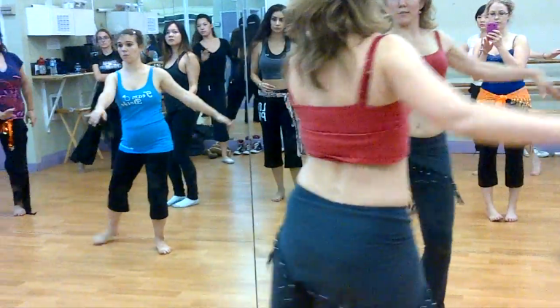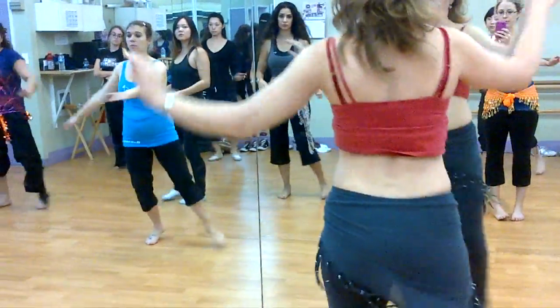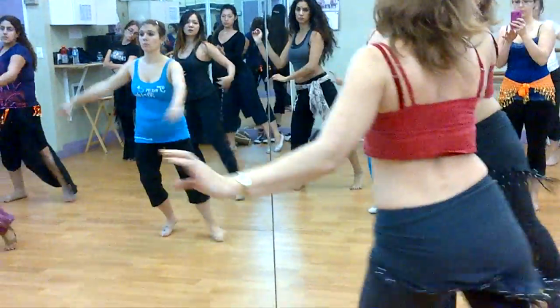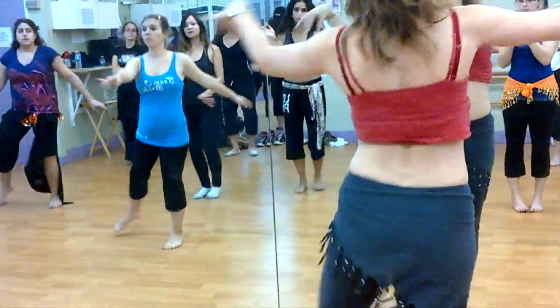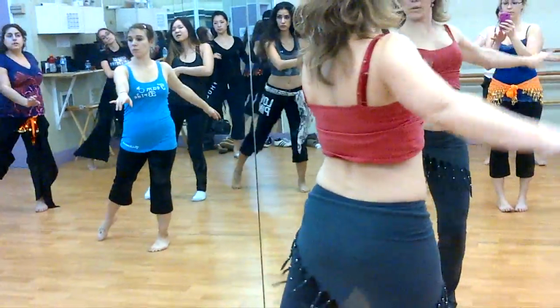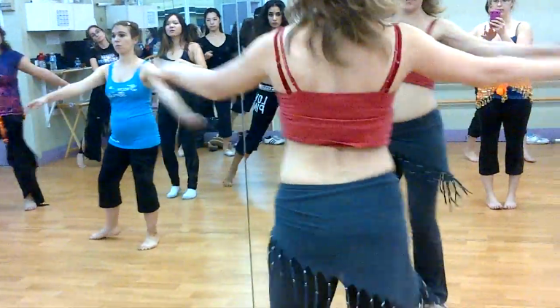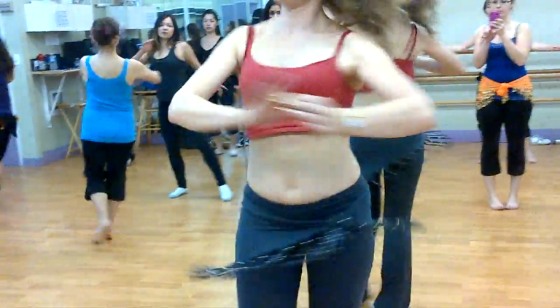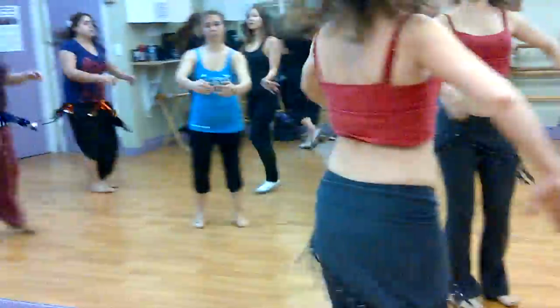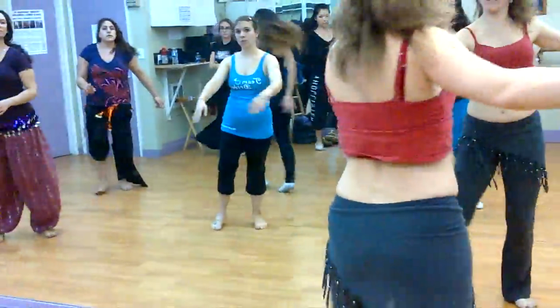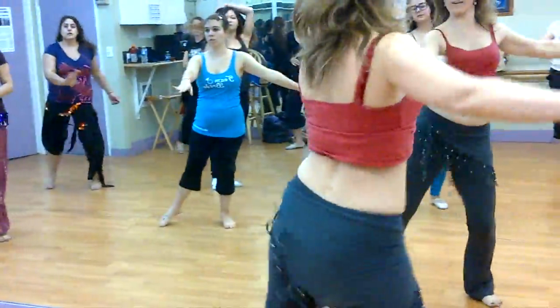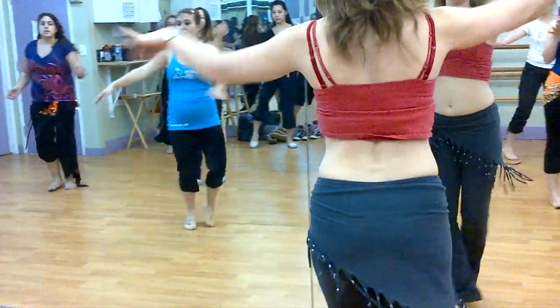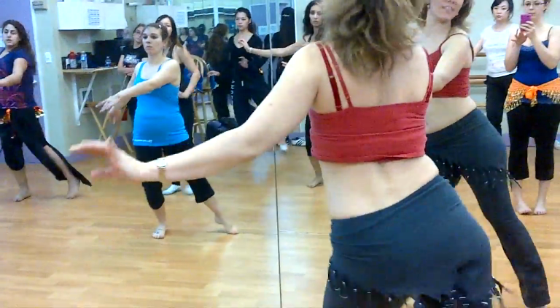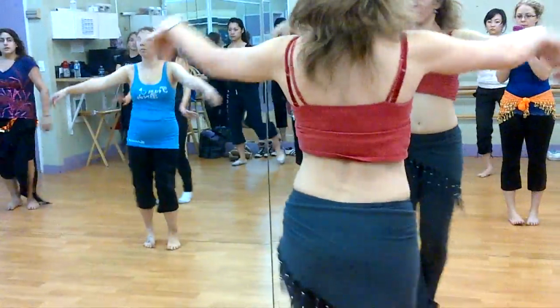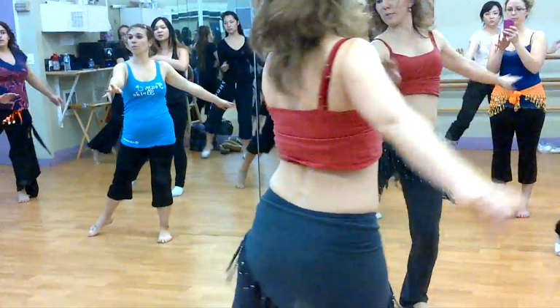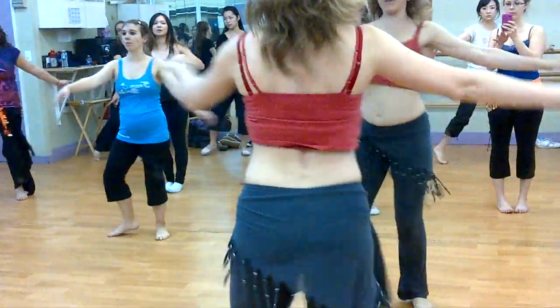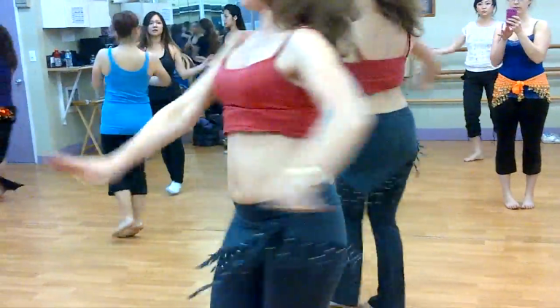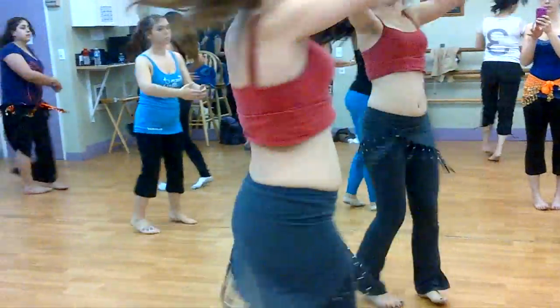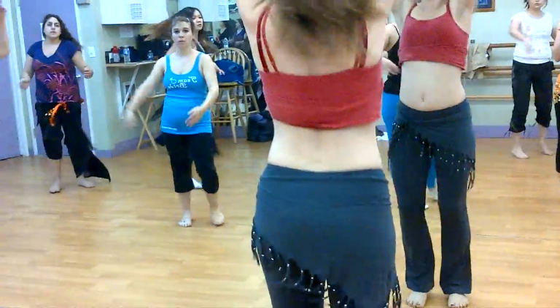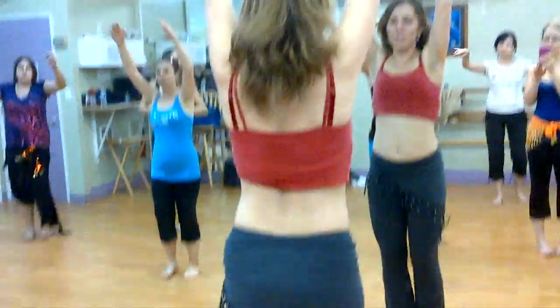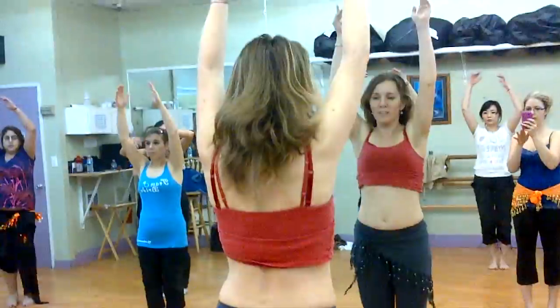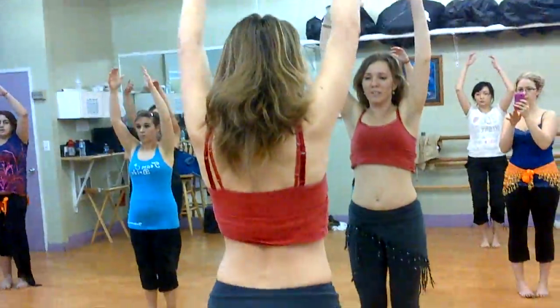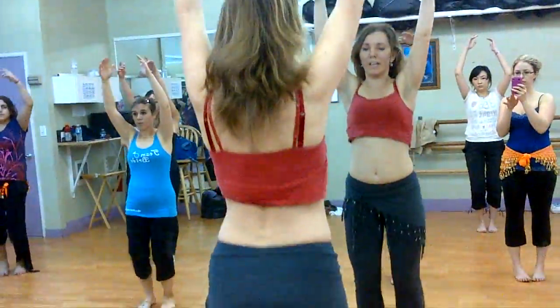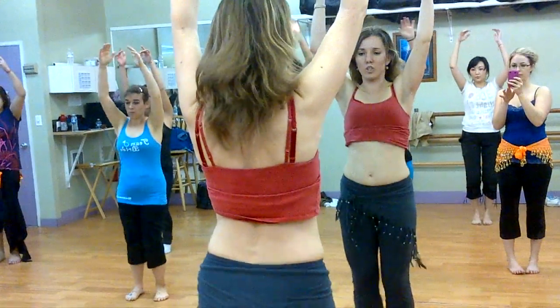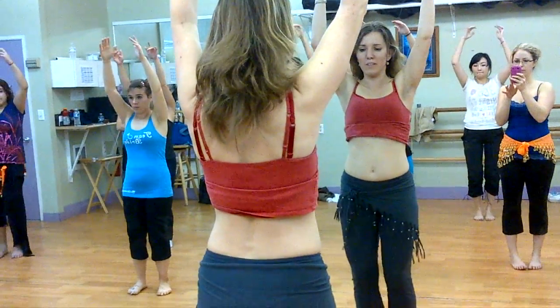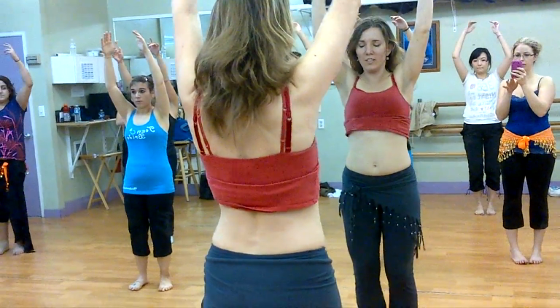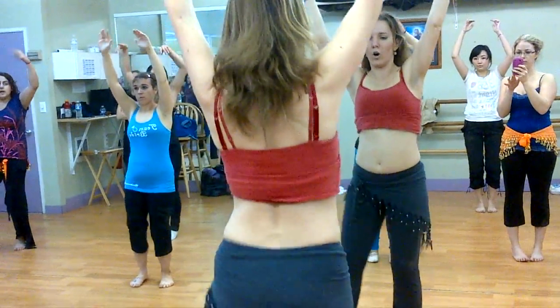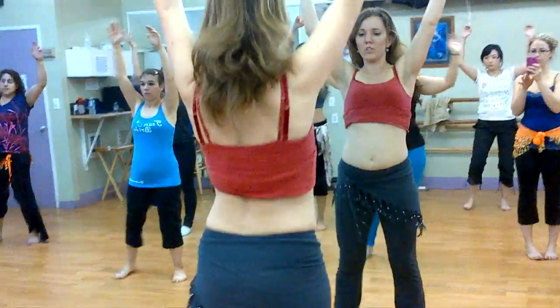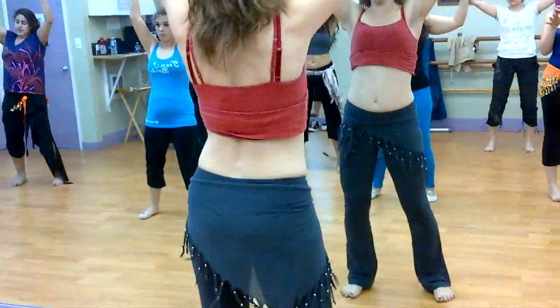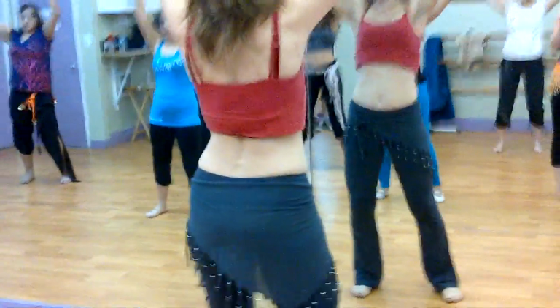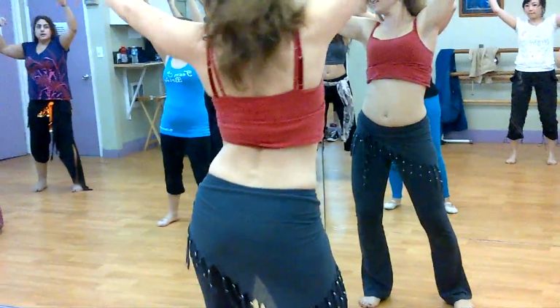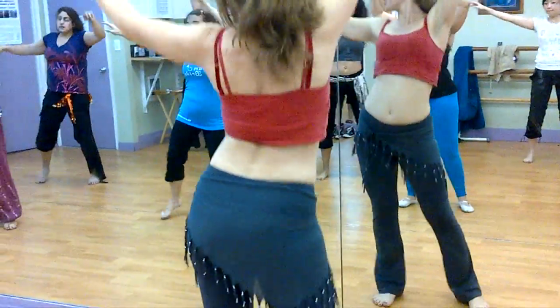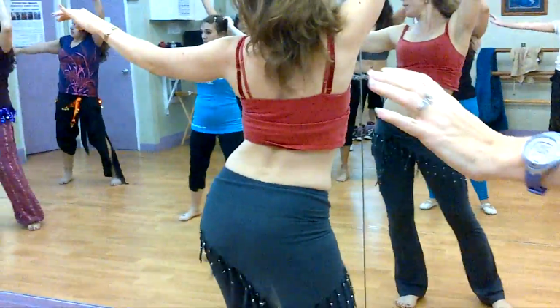Left, right, front, and turn. And left, and right, up, and step, and turn. And chin, chin. Again, chin, chin, chin. Open, chin, chin, chin.